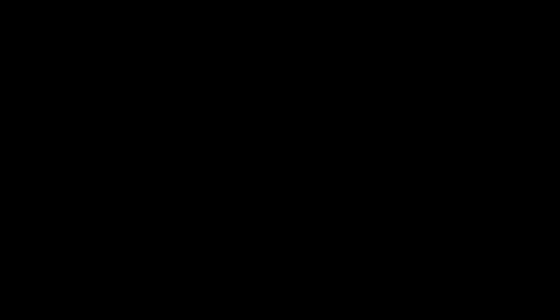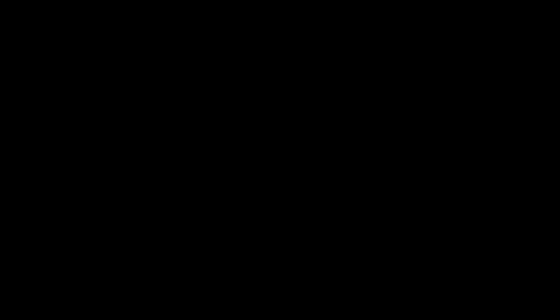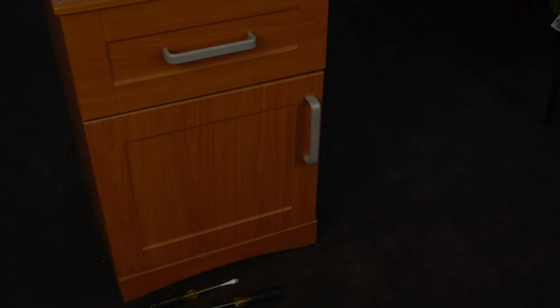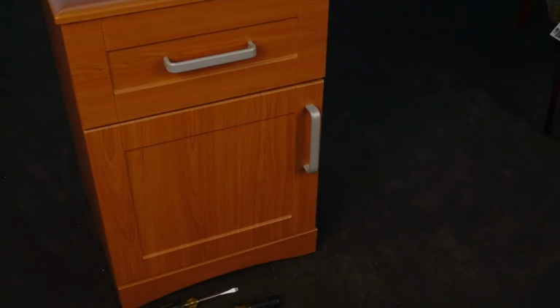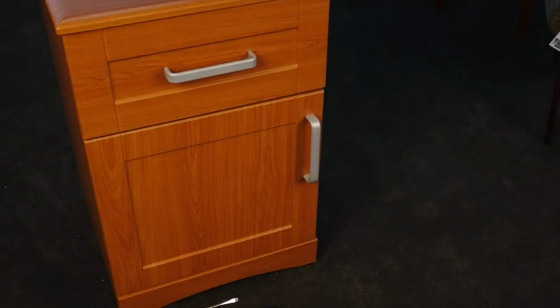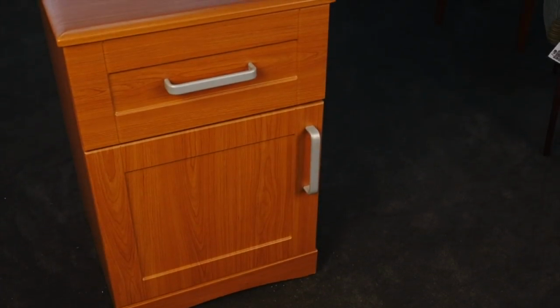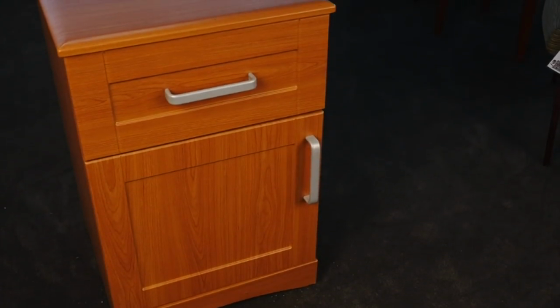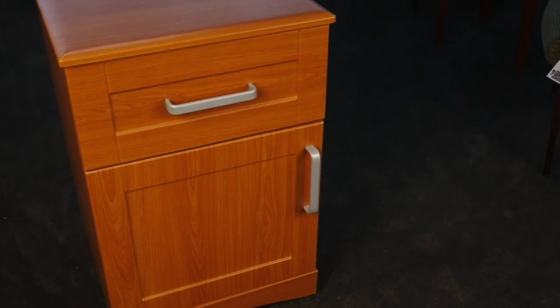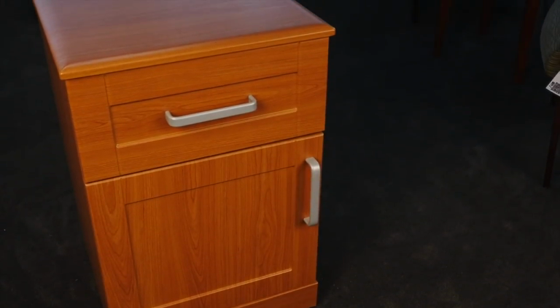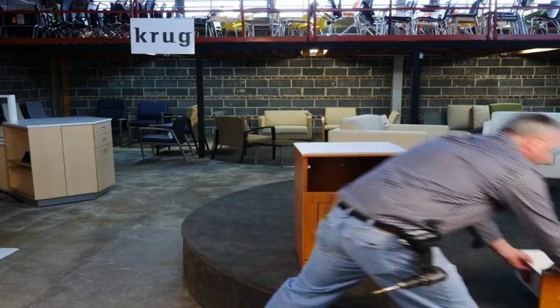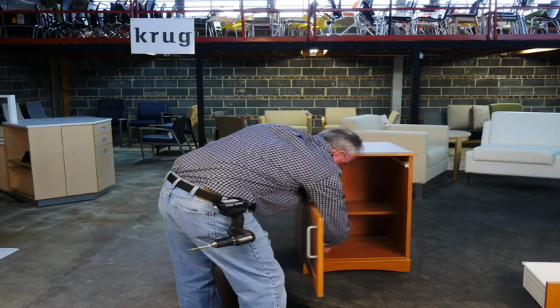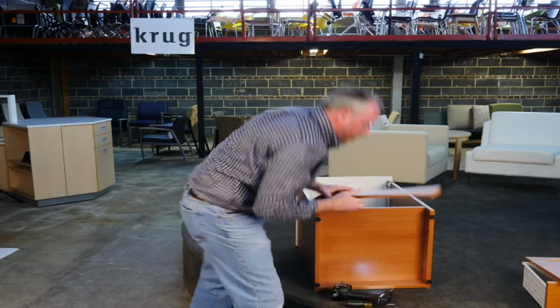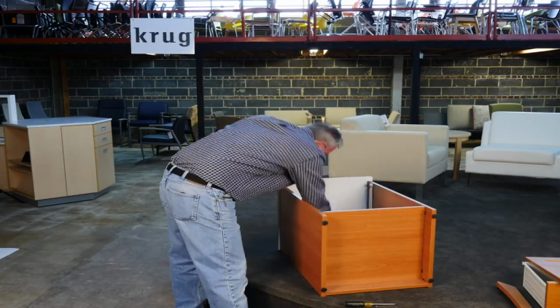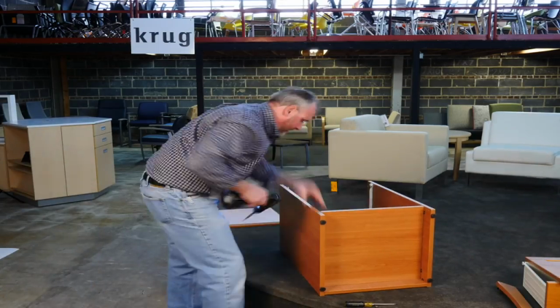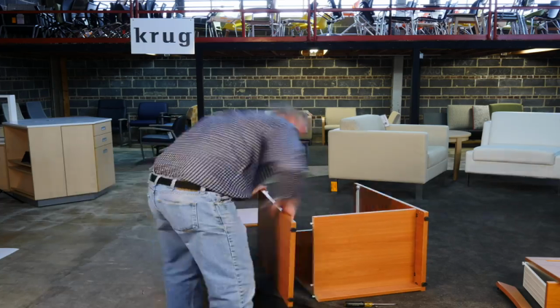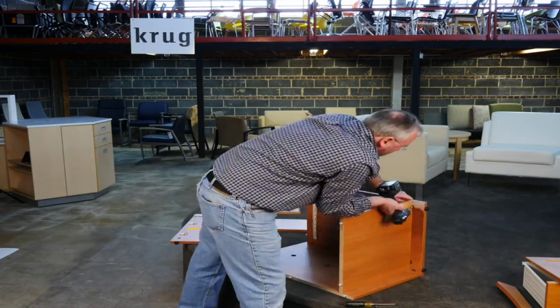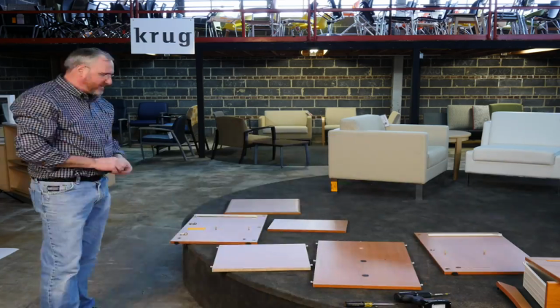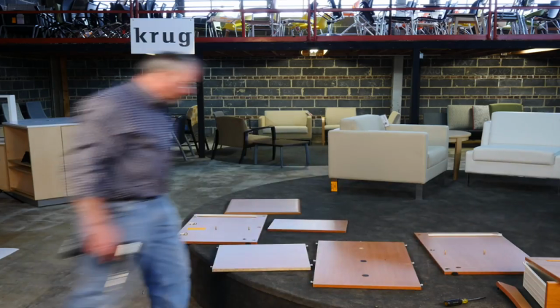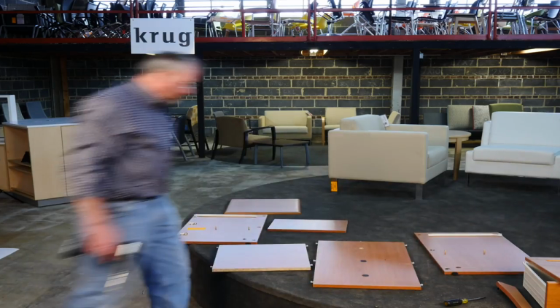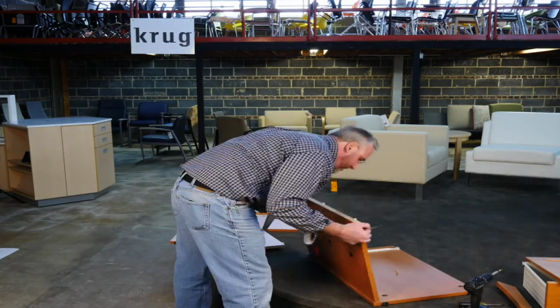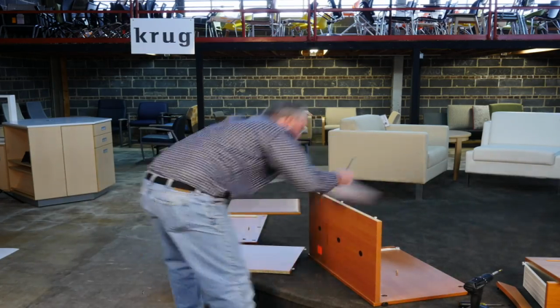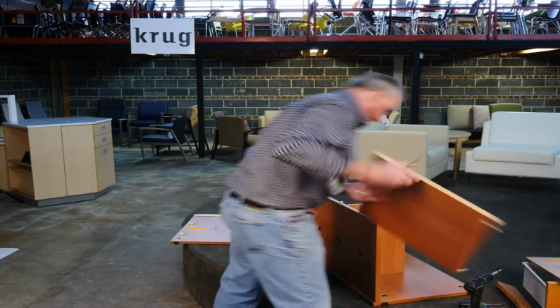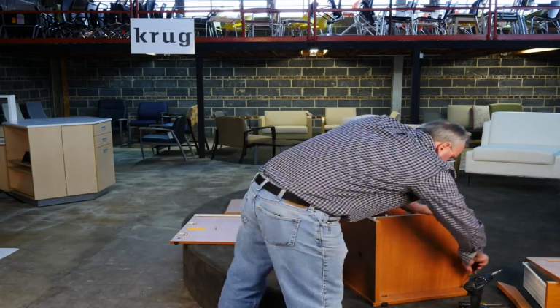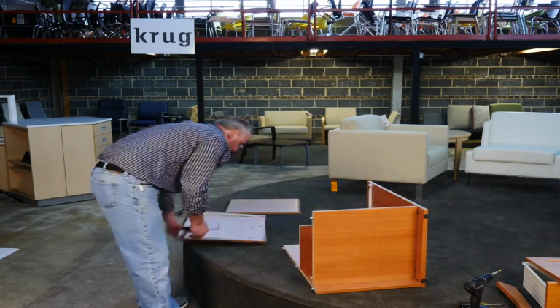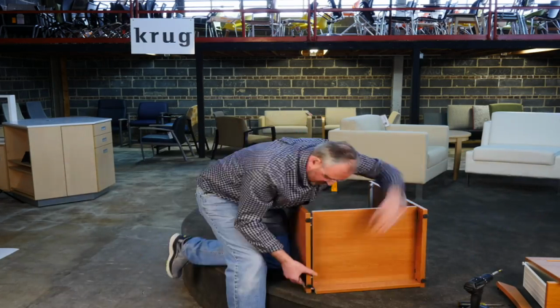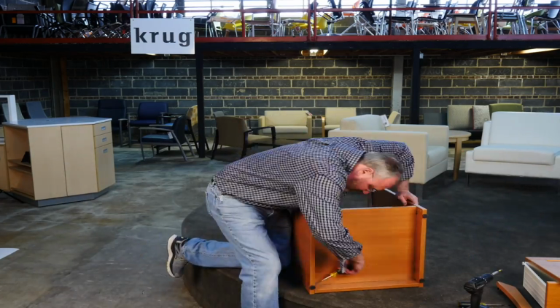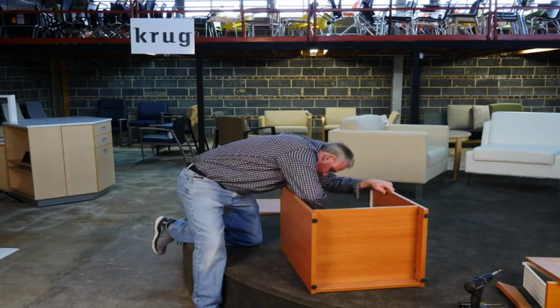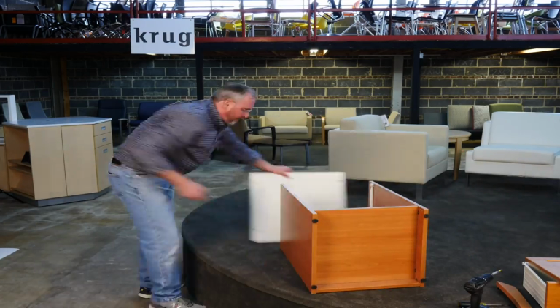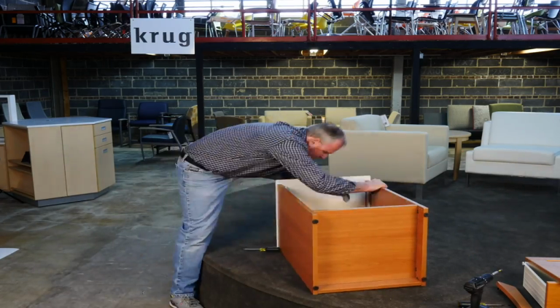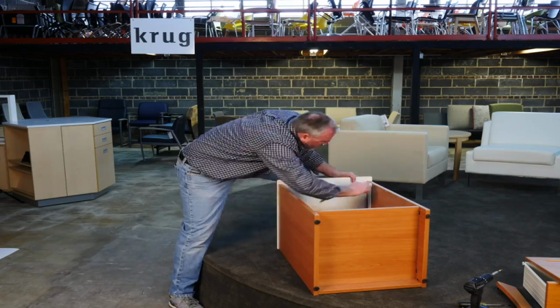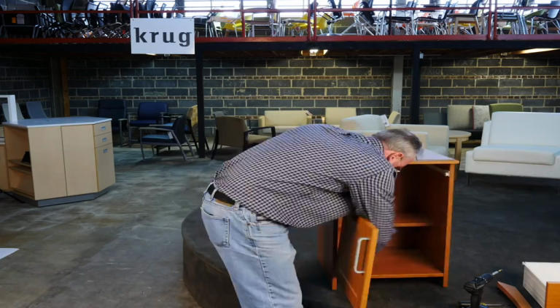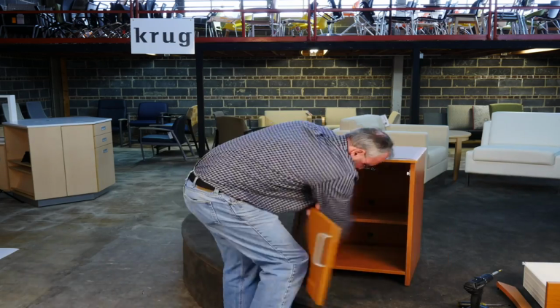This is the Krug Juno case goods for healthcare. What's simple about this is anything breaks, it can be repaired with one Phillips screwdriver and one slotted screwdriver.